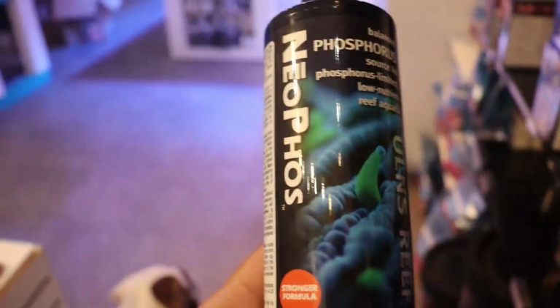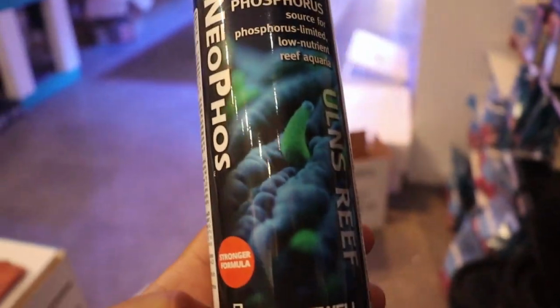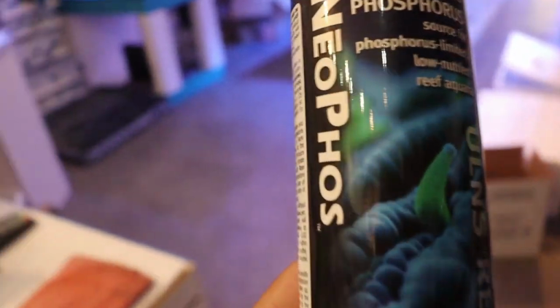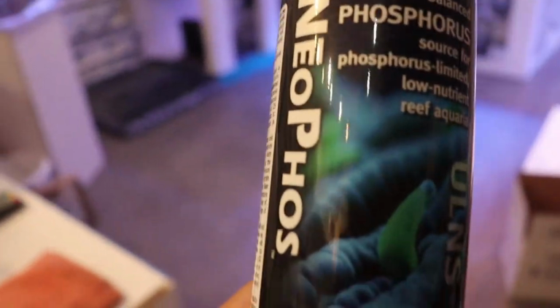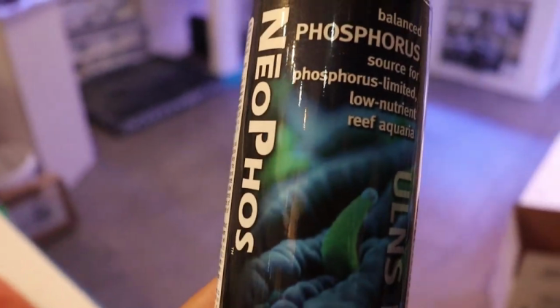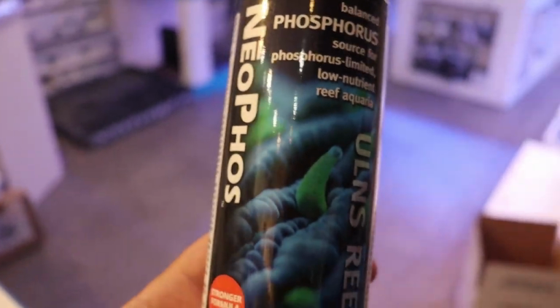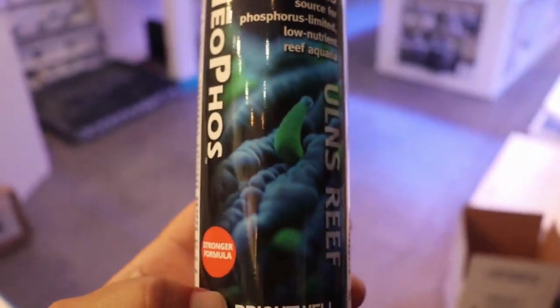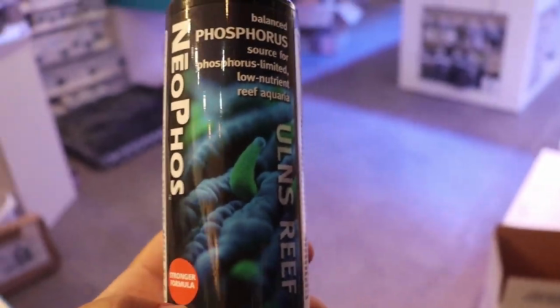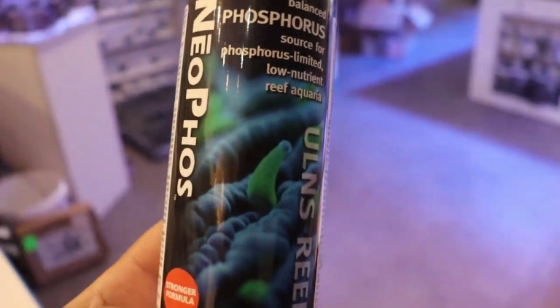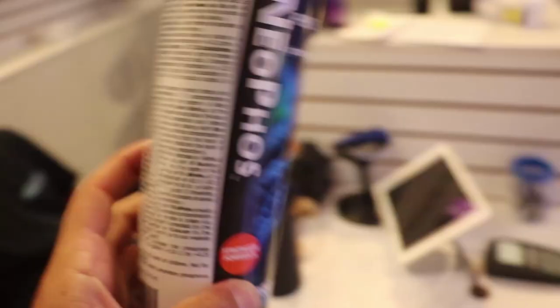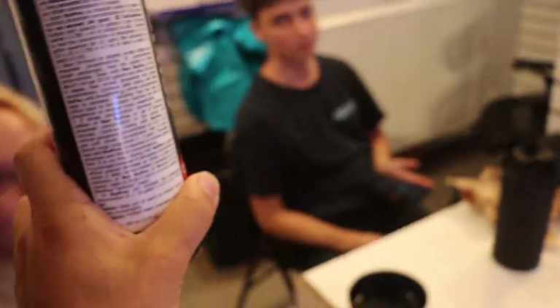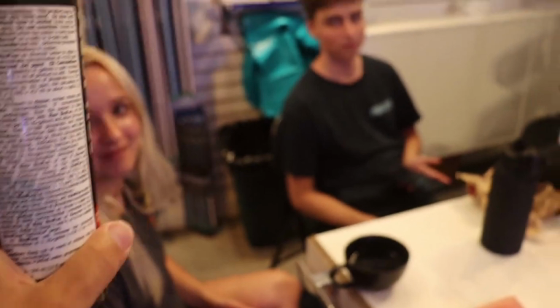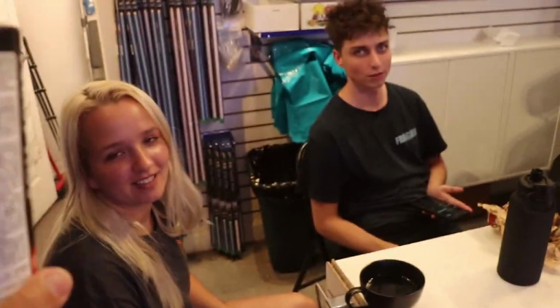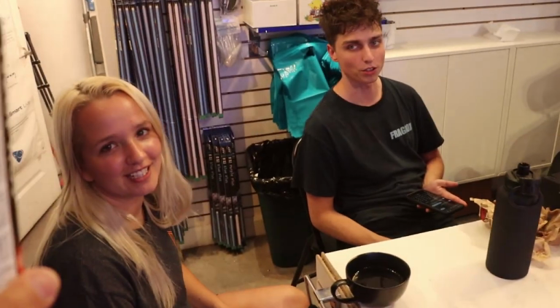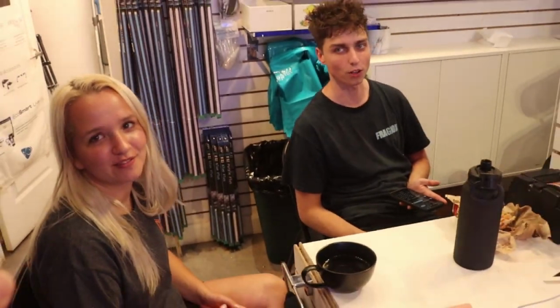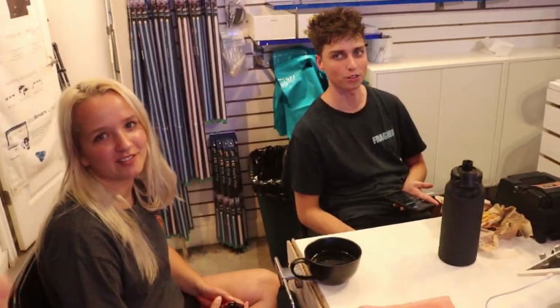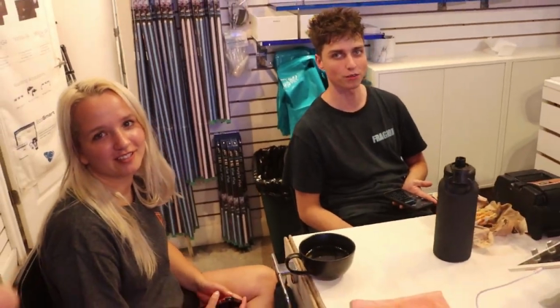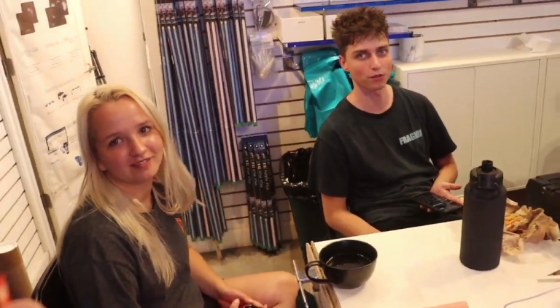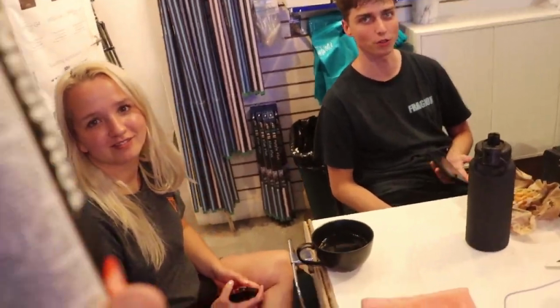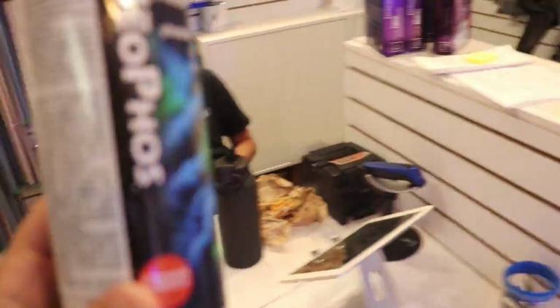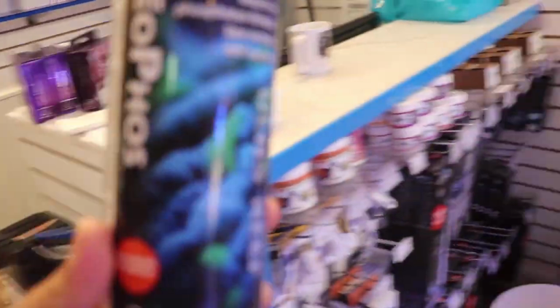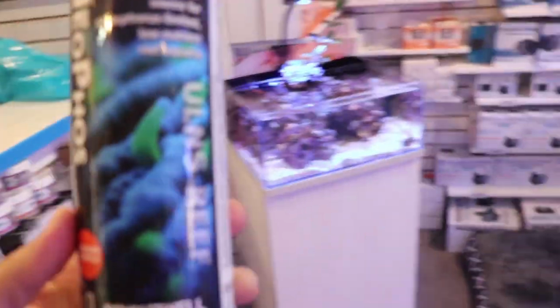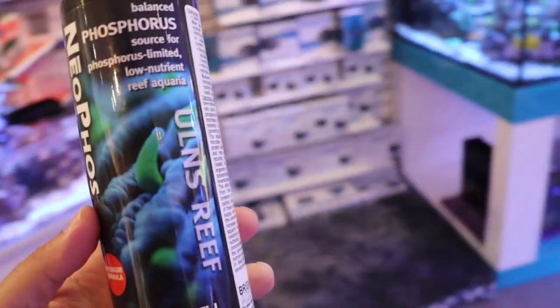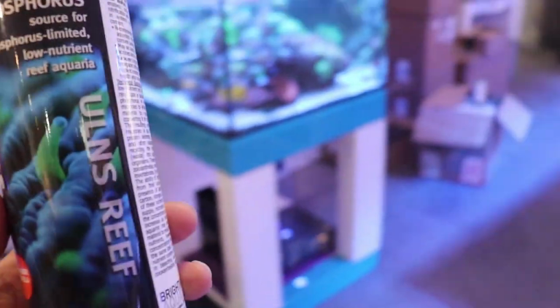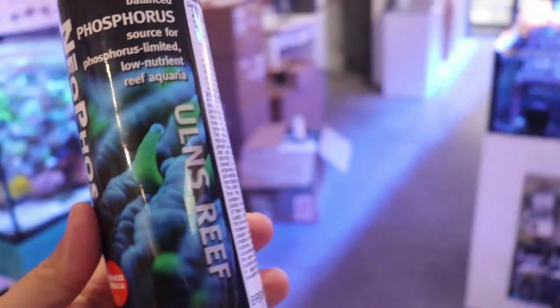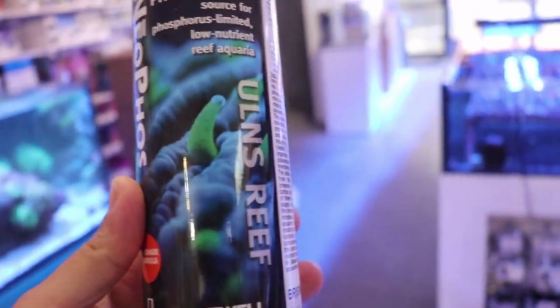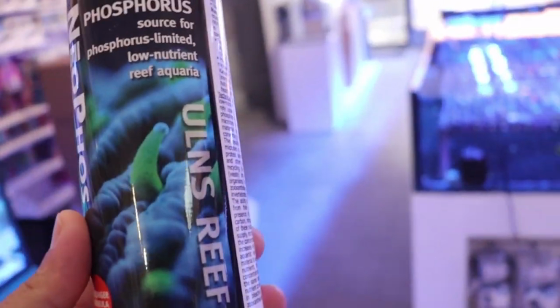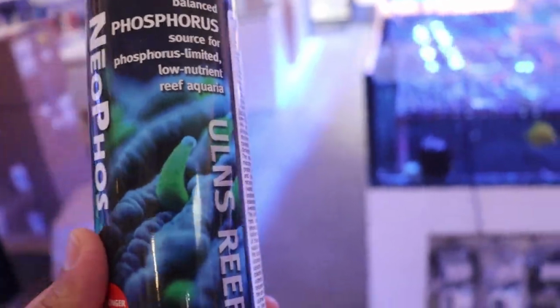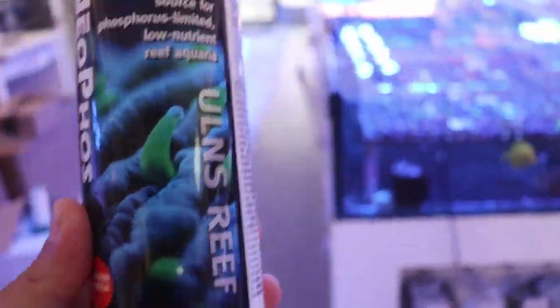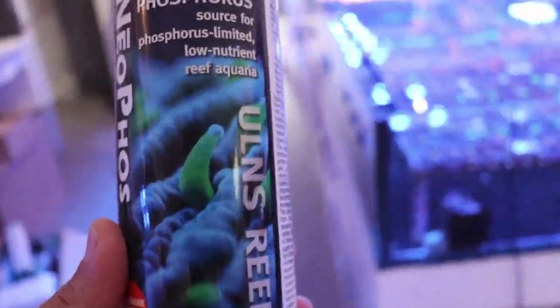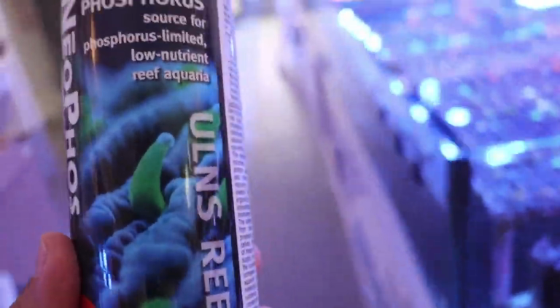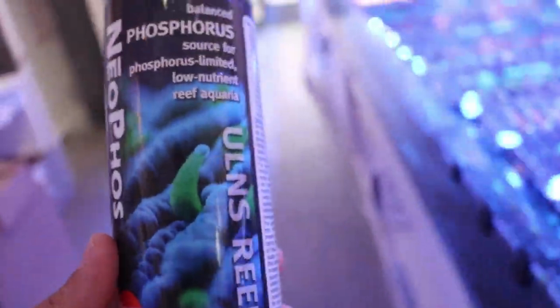Why am I holding this? What does this do? Pop quiz! What does this do? It raises phosphates. You both get brownie points — it raises phosphates. Why would you want to do that? That's crazy. Phosphates in a reef tank?